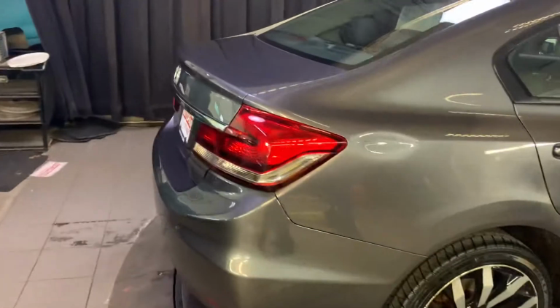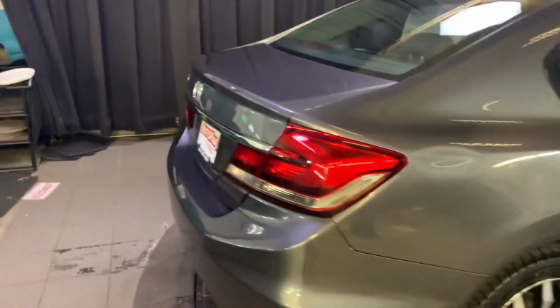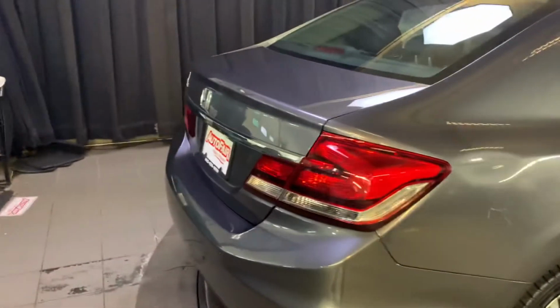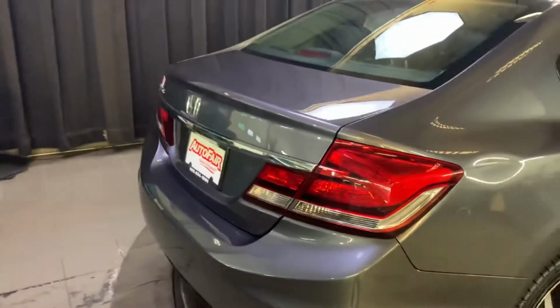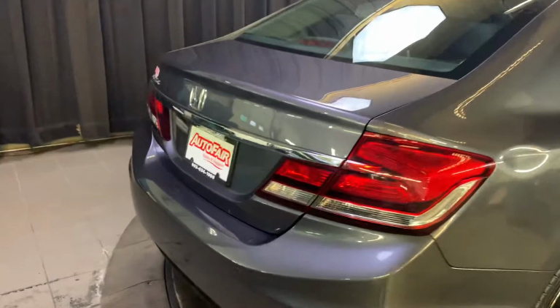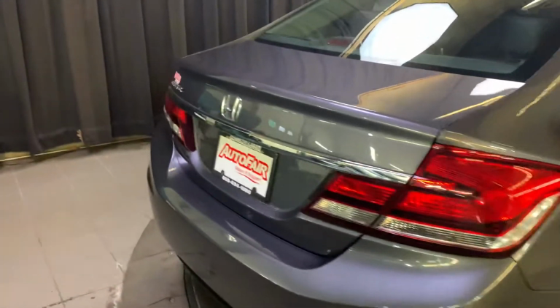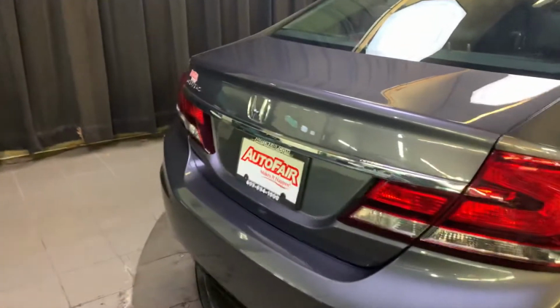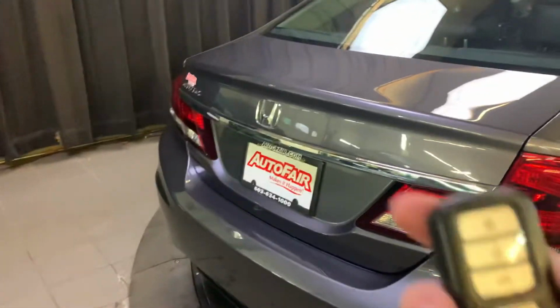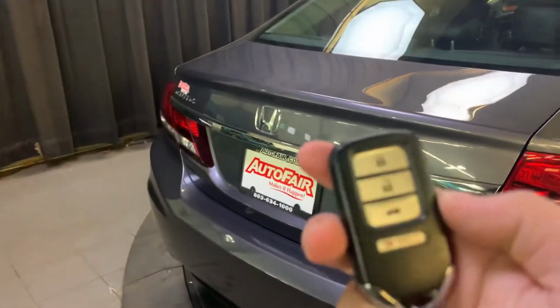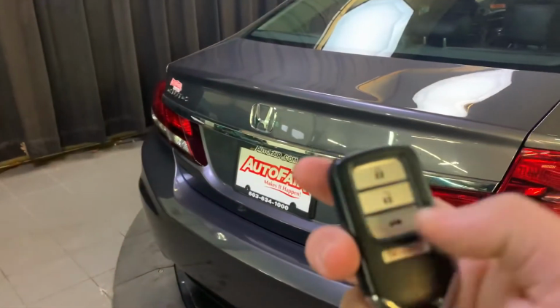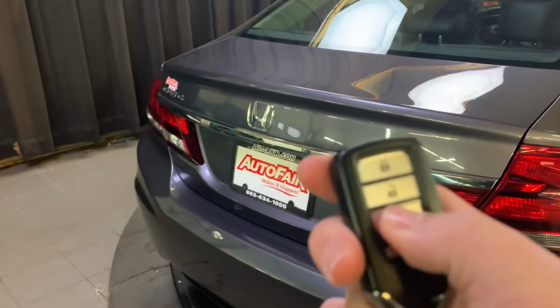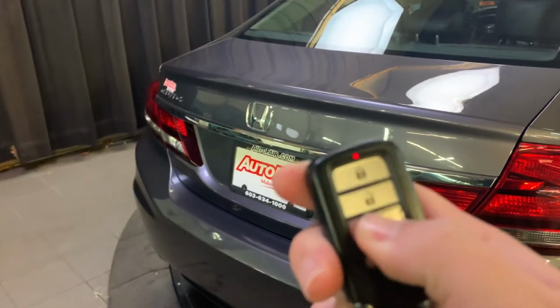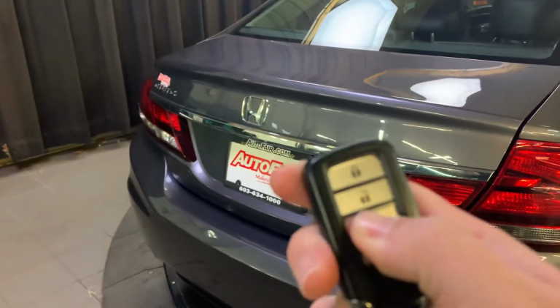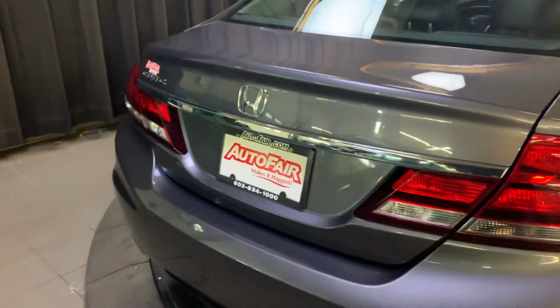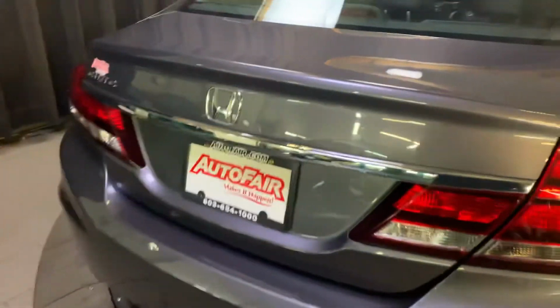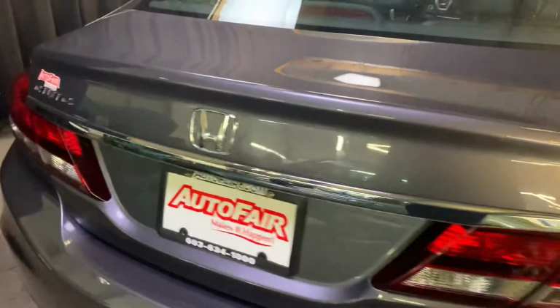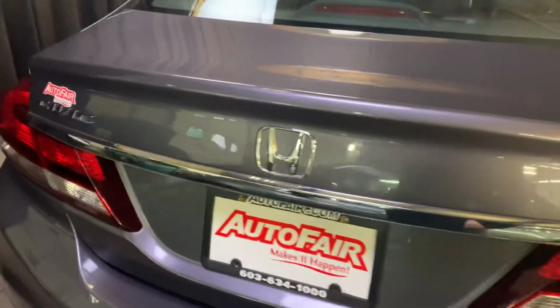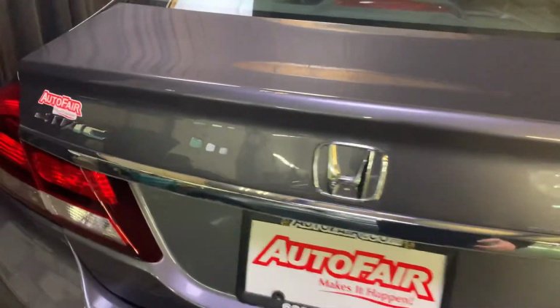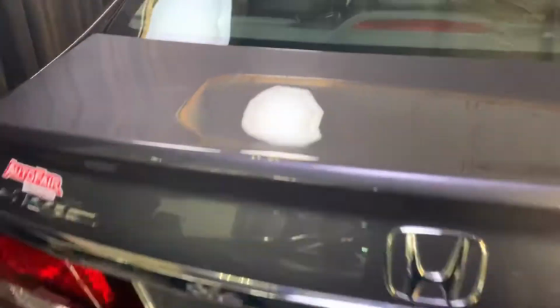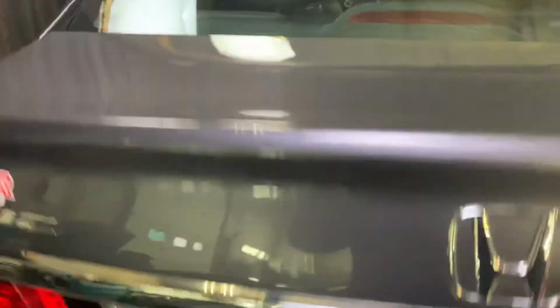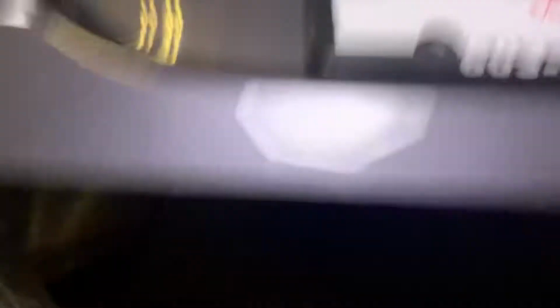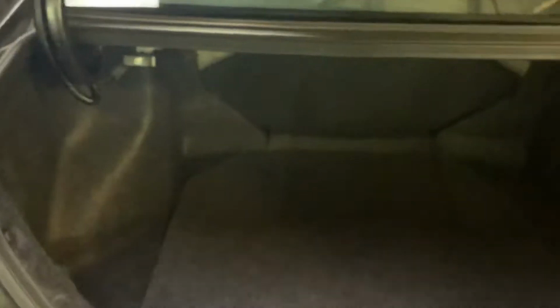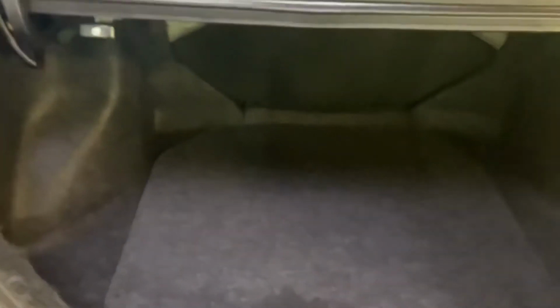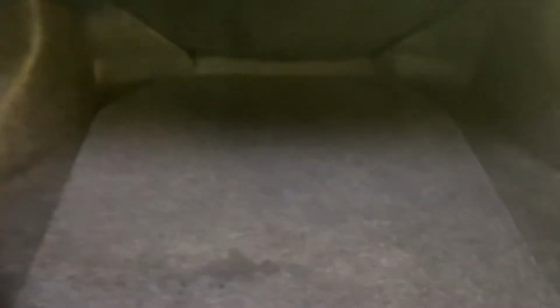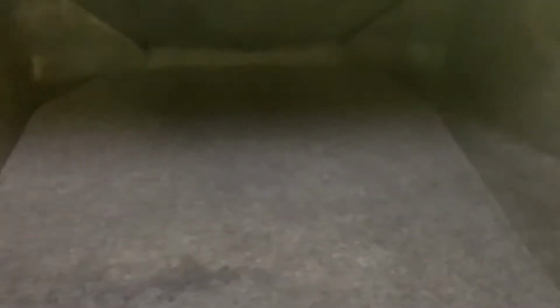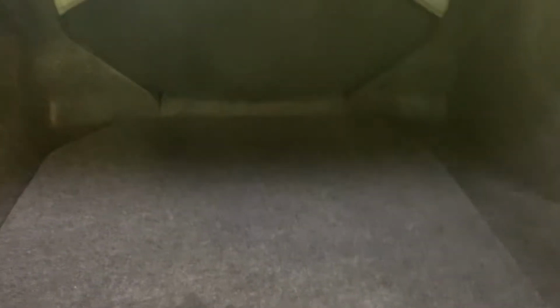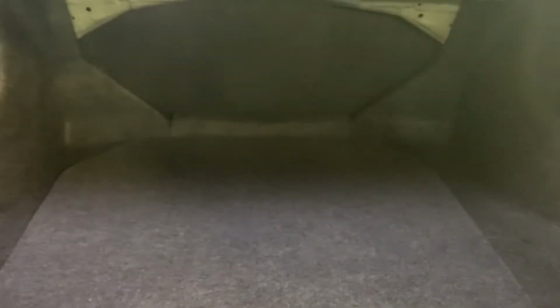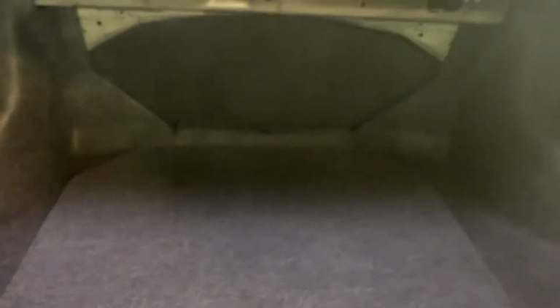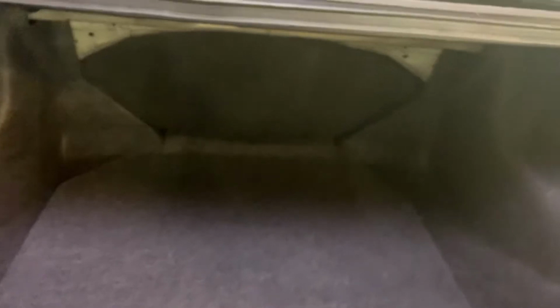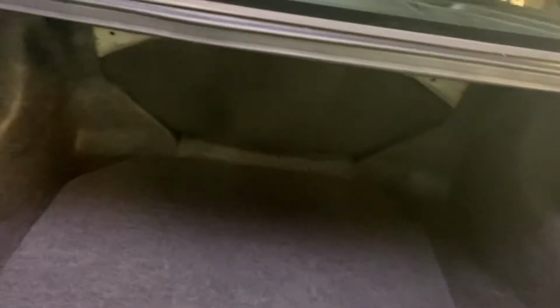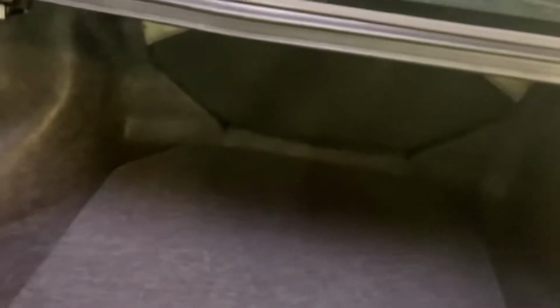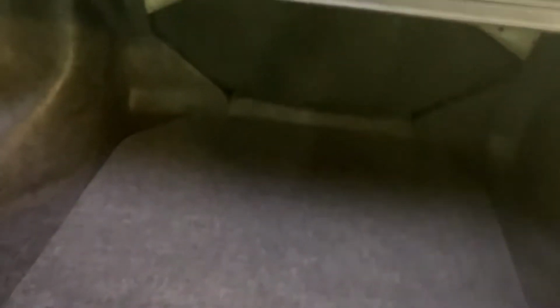Now as you make your way around to the back, it is push button start and you also have the ability to pop the trunk. Taking a quick peek back here — plenty of space for all your things, and it does have the 60-40 split as well.